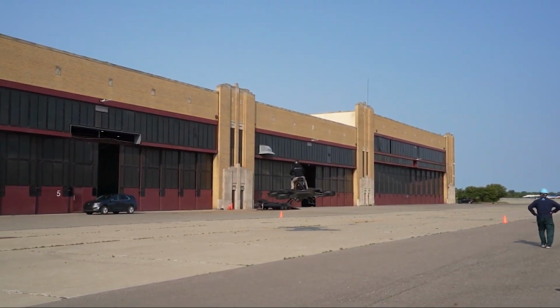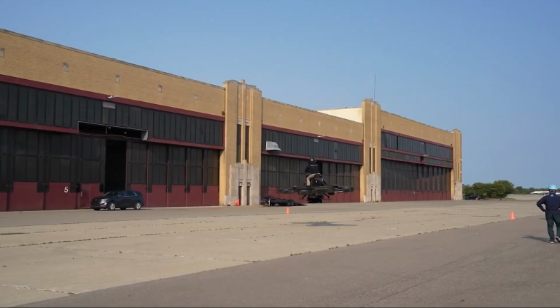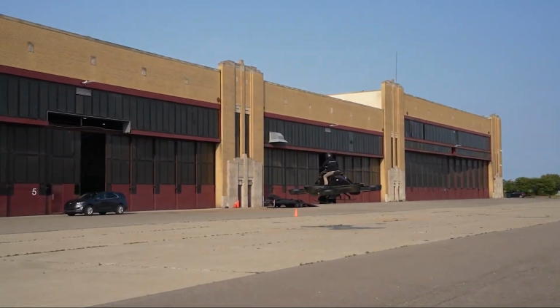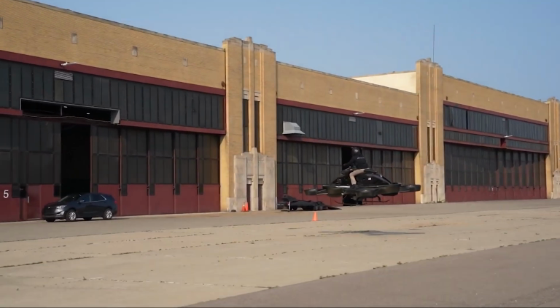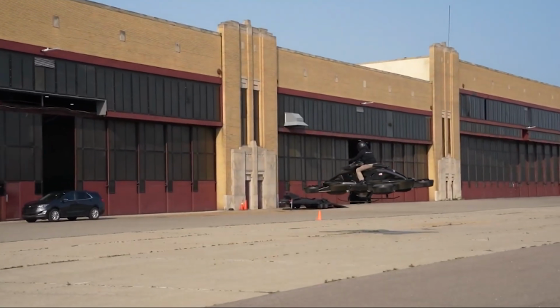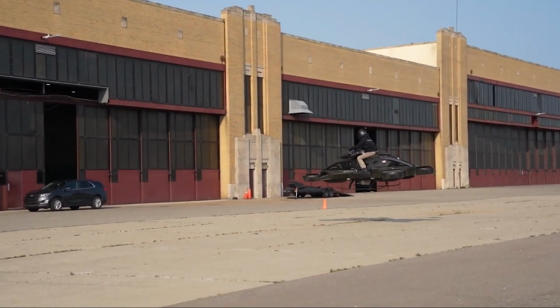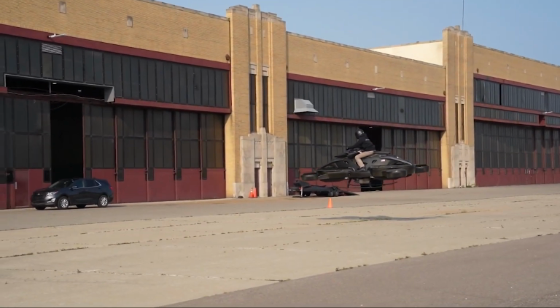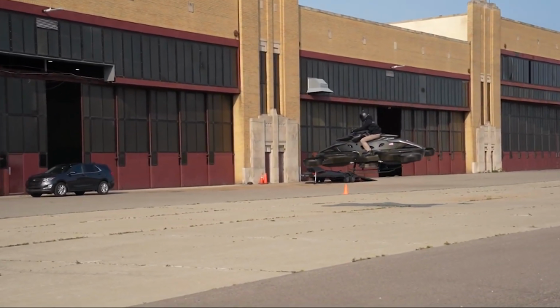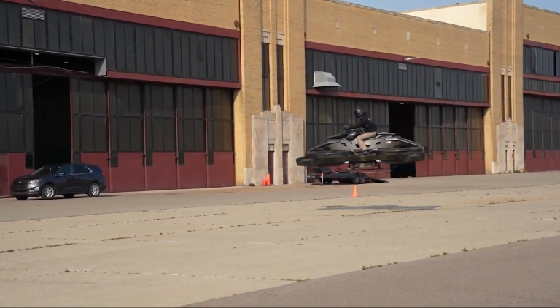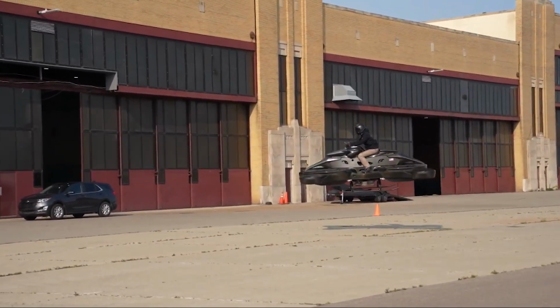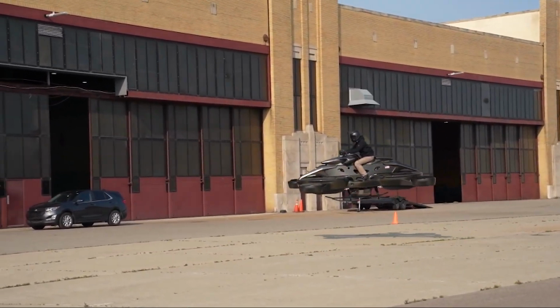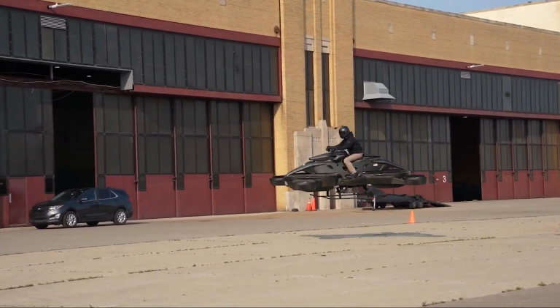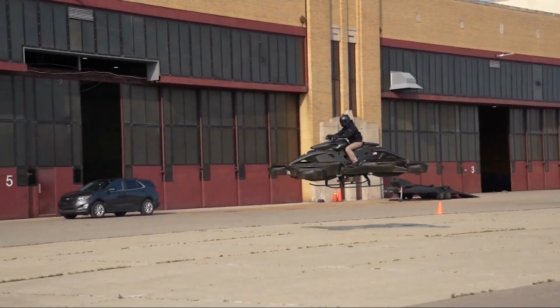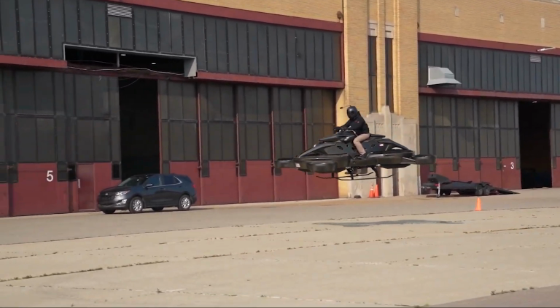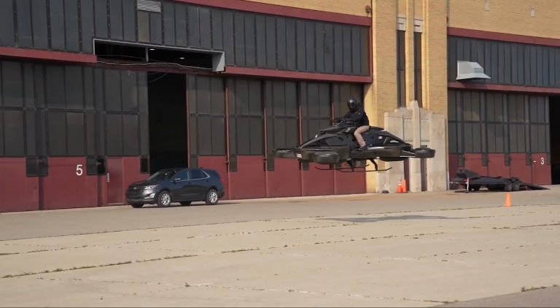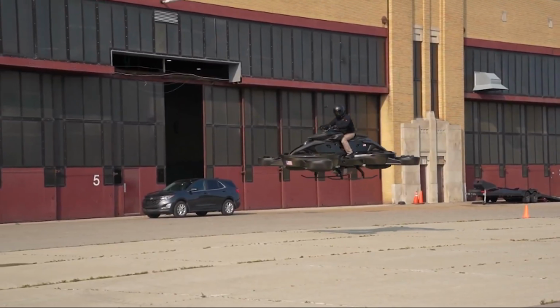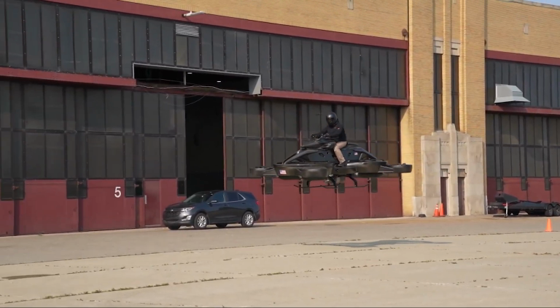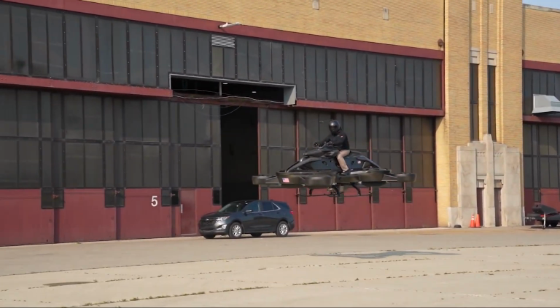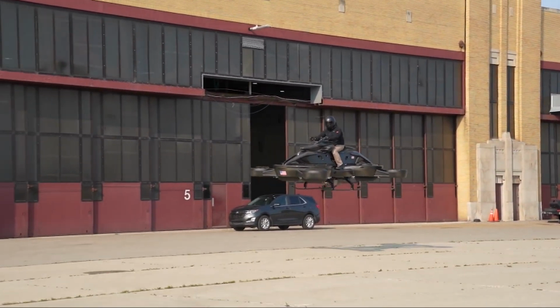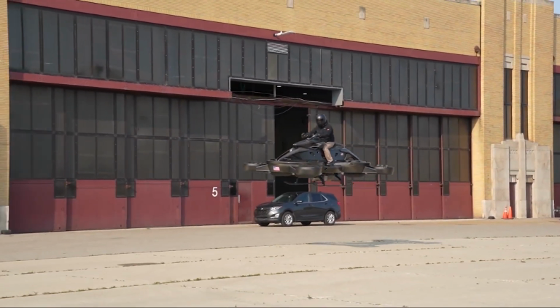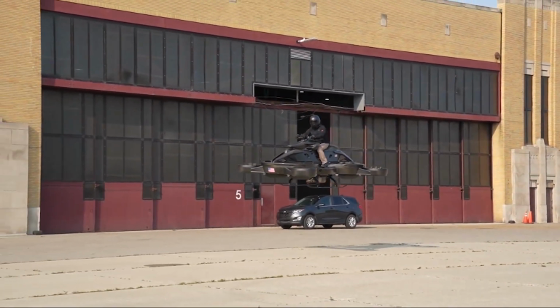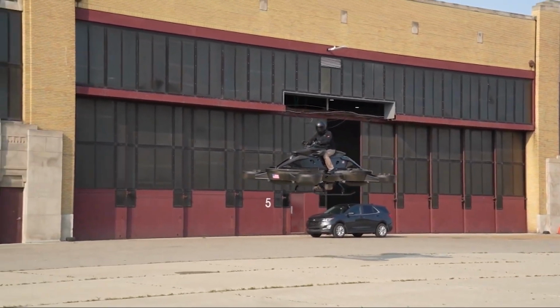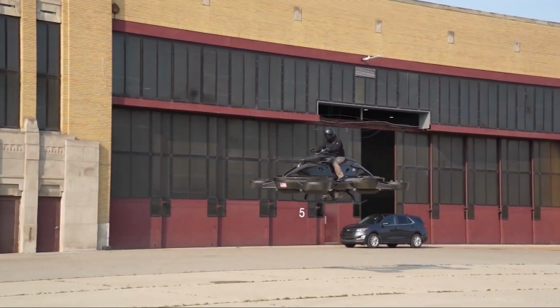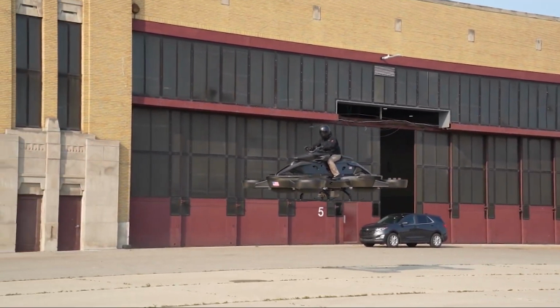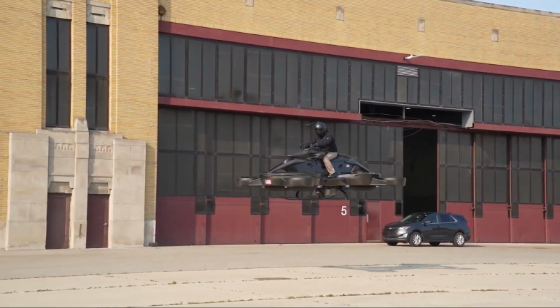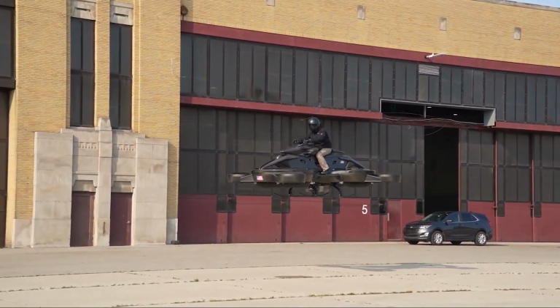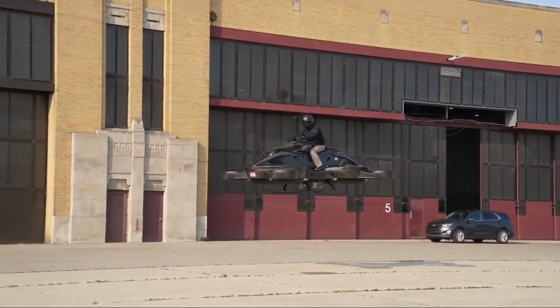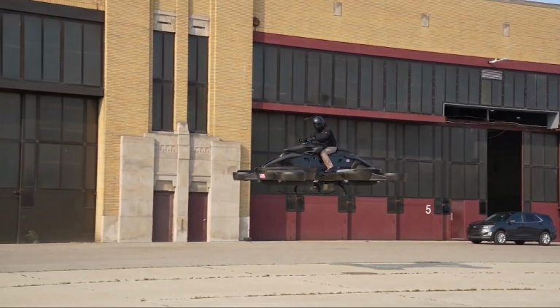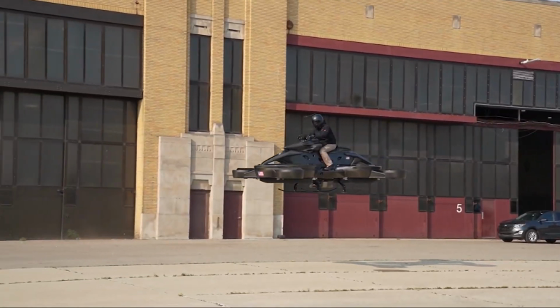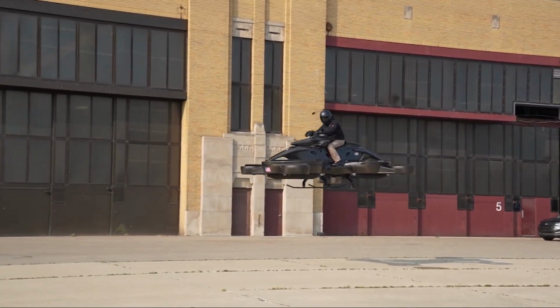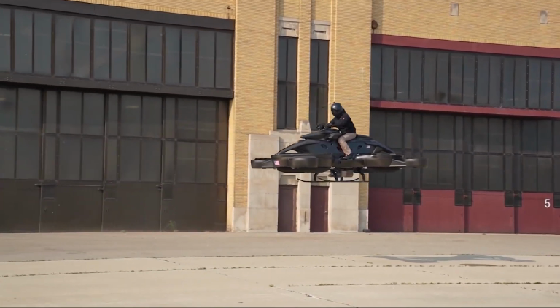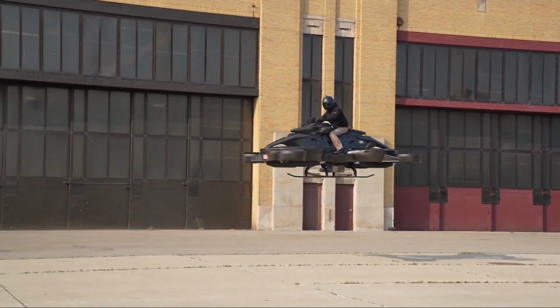Safety is a big focus for this kind of flying vehicle. The X-Turismo includes a 3D control system to help the pilot stay in control at all times. It also uses sensors to avoid obstacles, along with a smart app that monitors the vehicle's health and location.